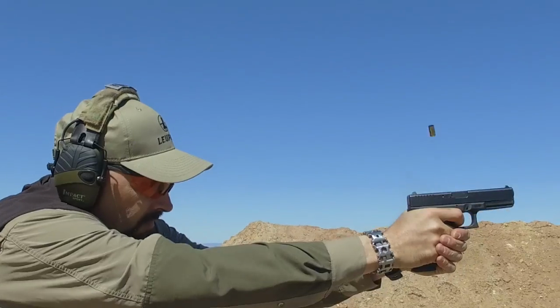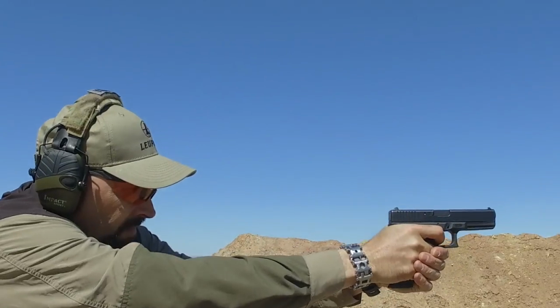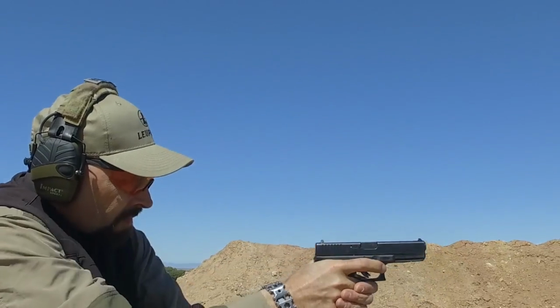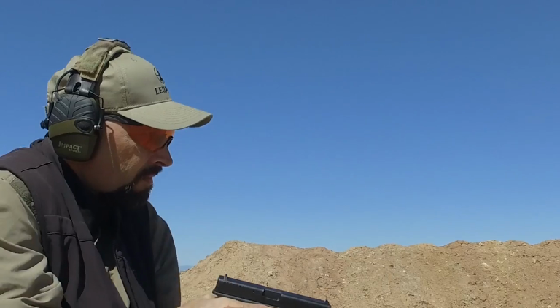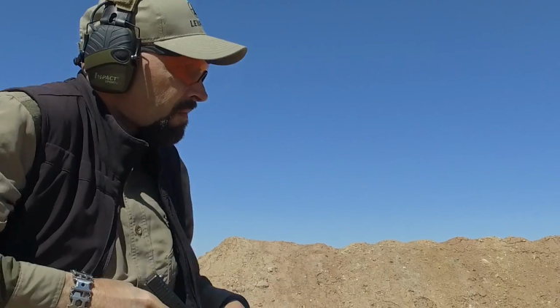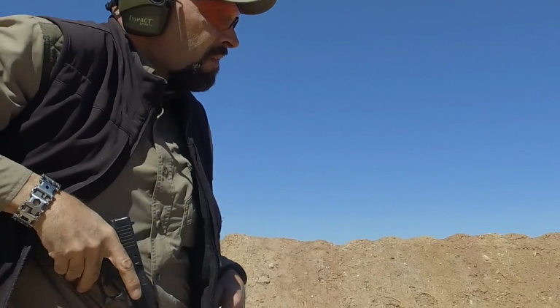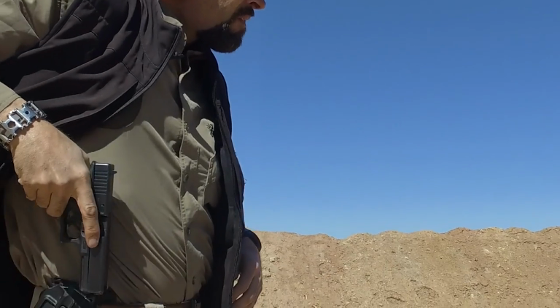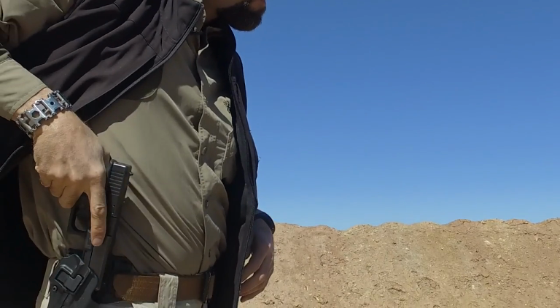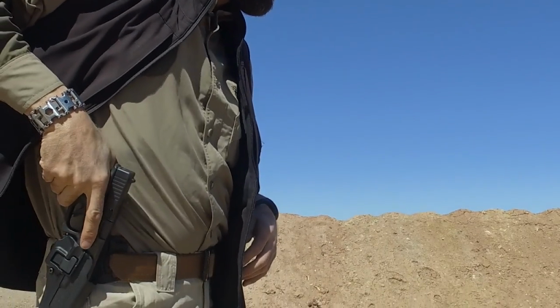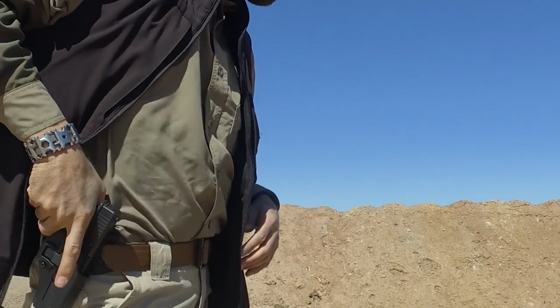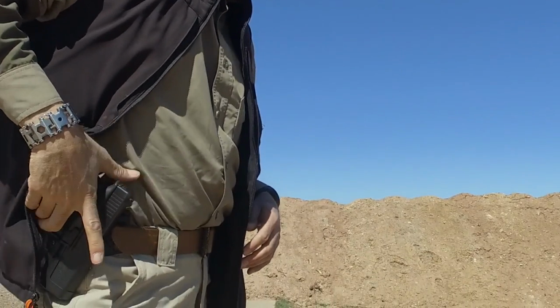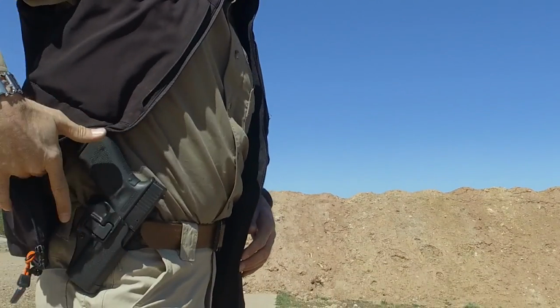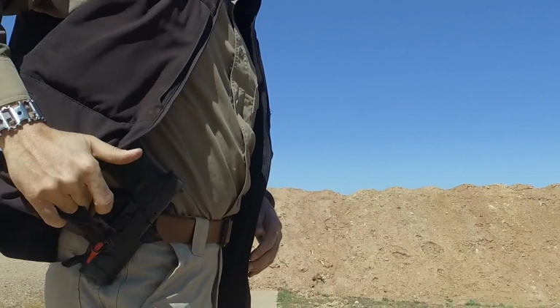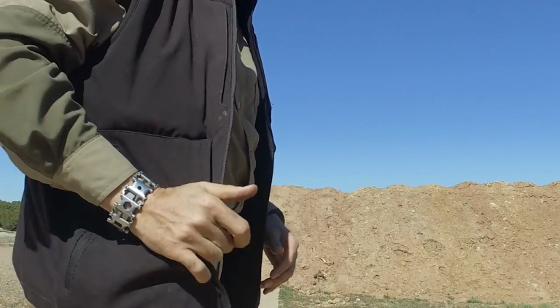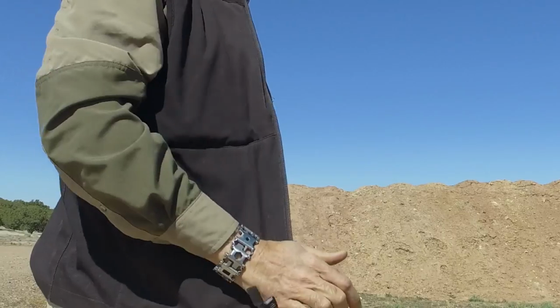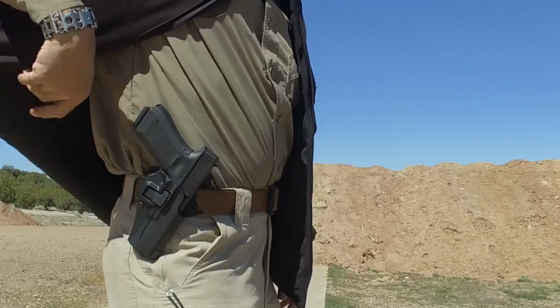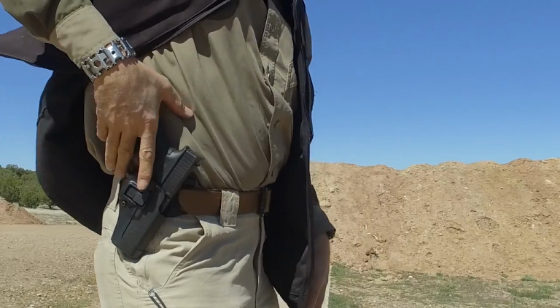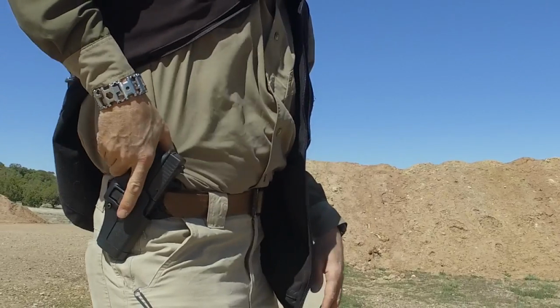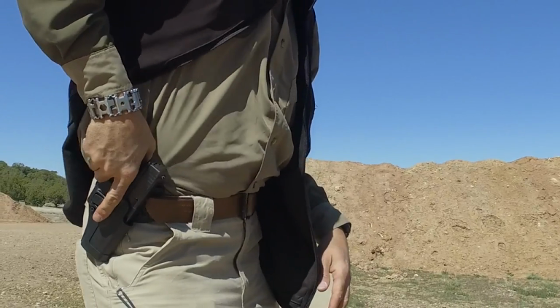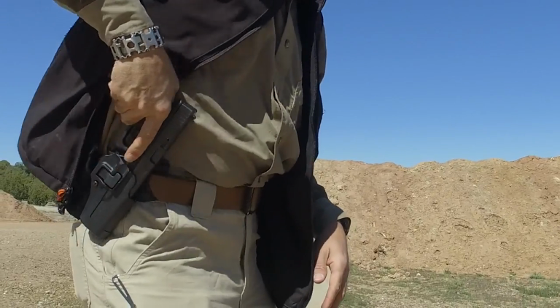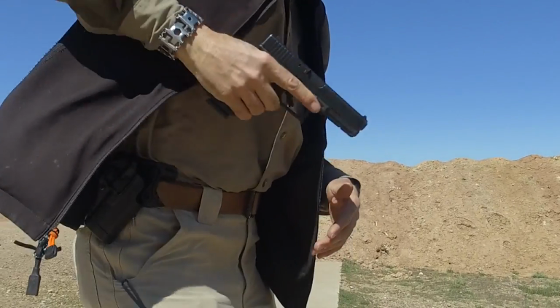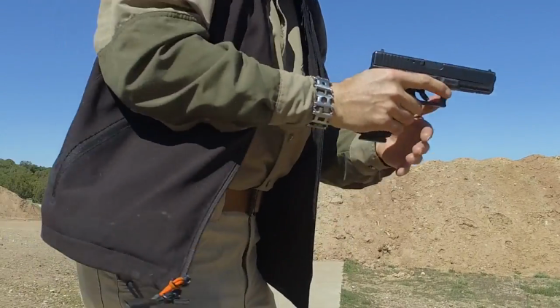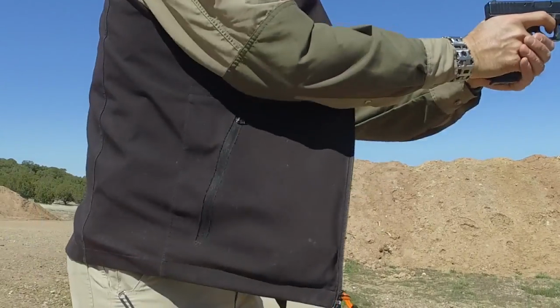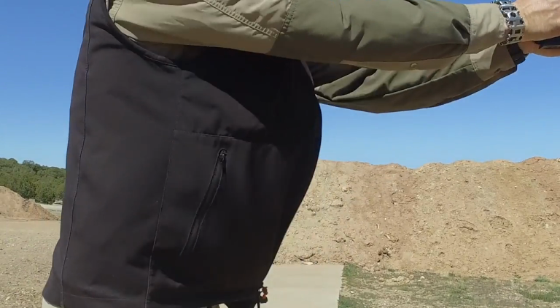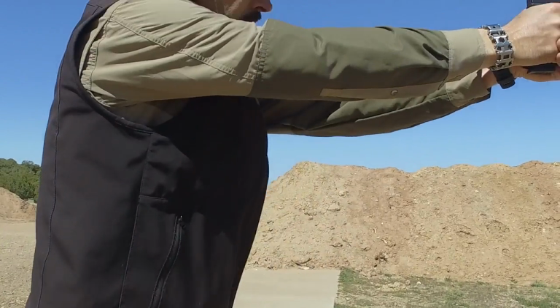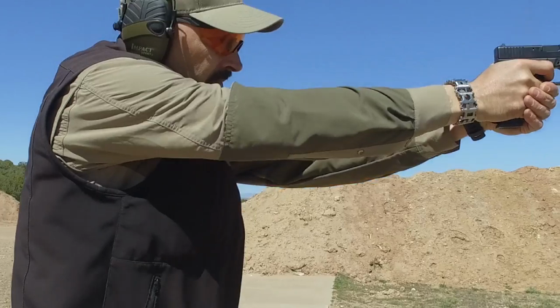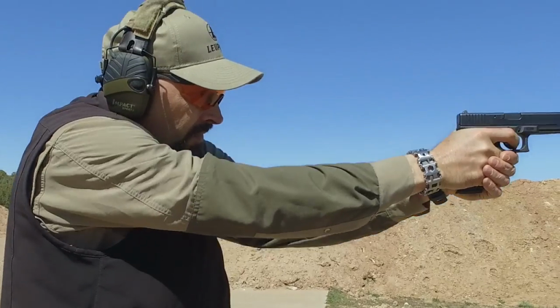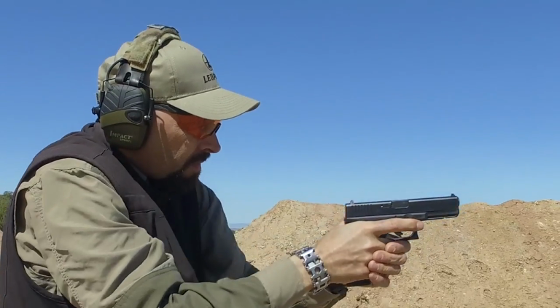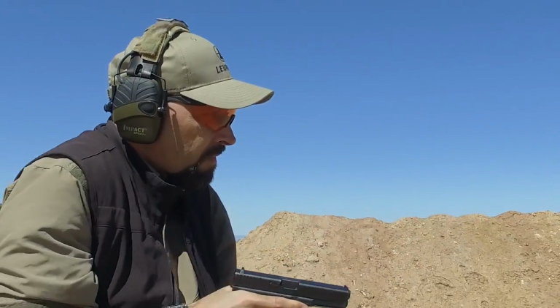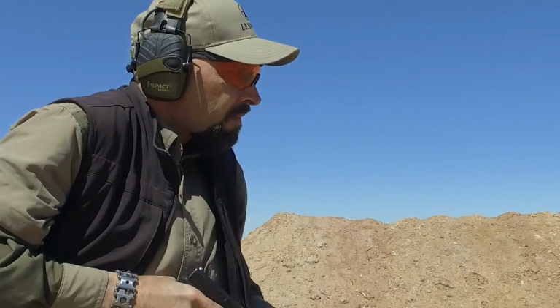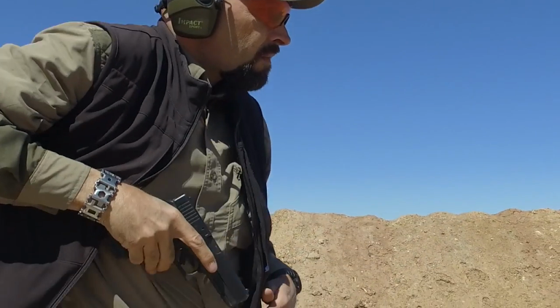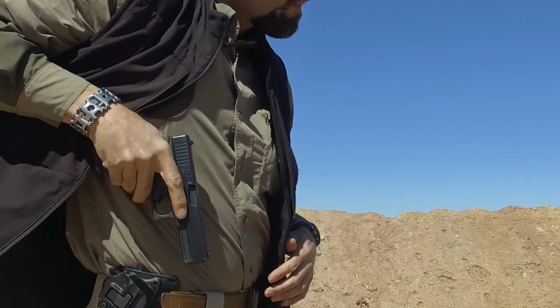A wide mouth and speed cut design make it easy to reholster quickly and also to get a good firing grip on the gun during drawing. The CQC has a deeper finger channel that guides the finger to the release lever and allows the finger to slide along the holster to index on the side of the slide for safety.